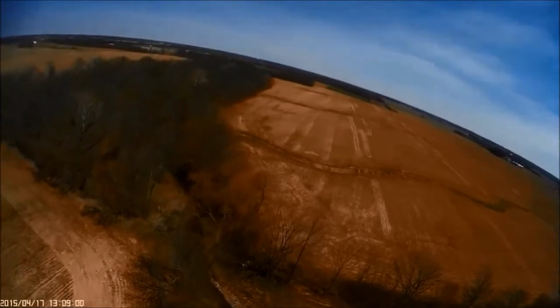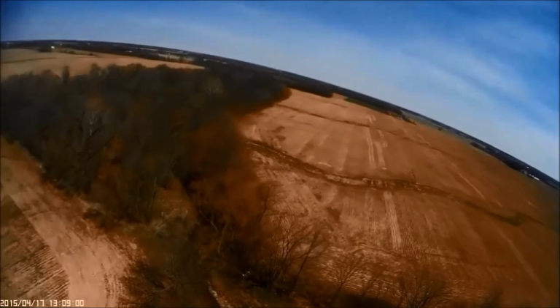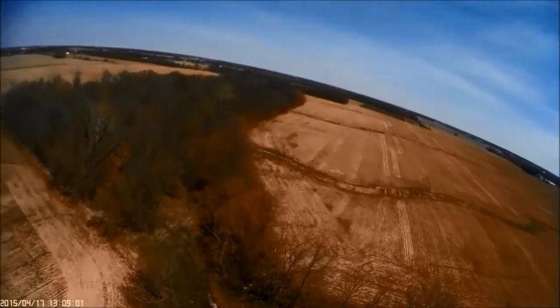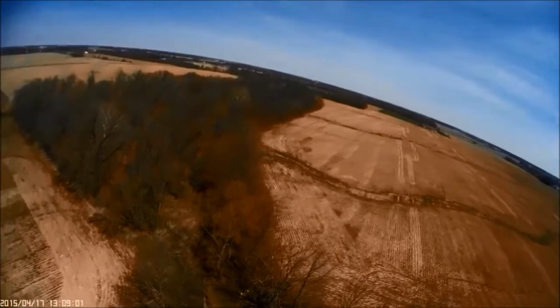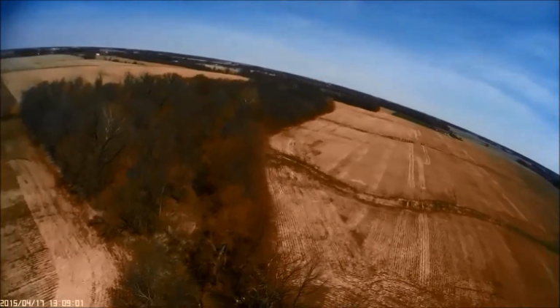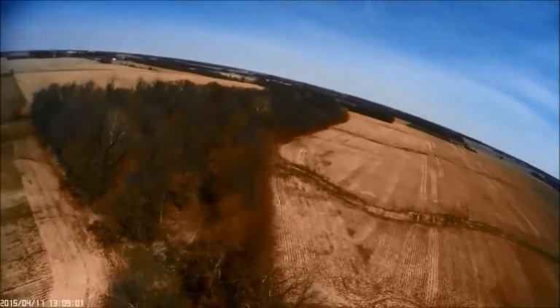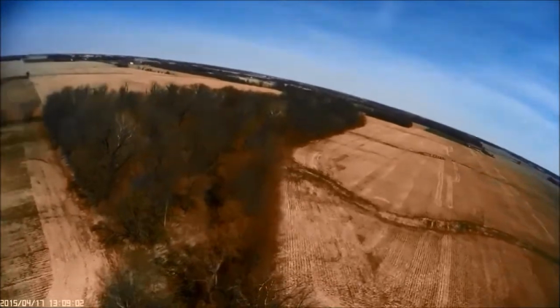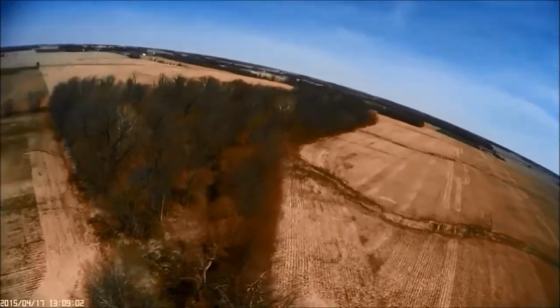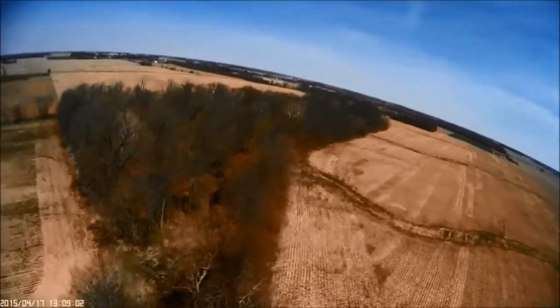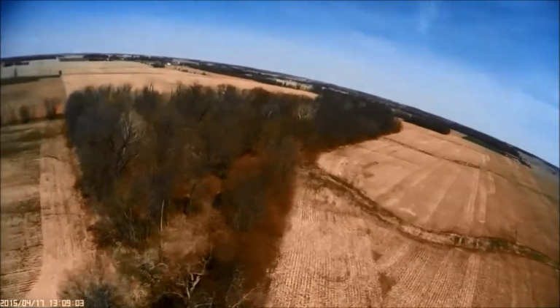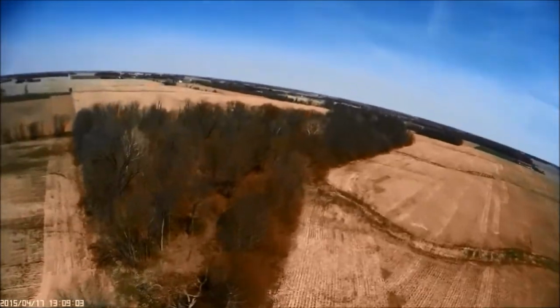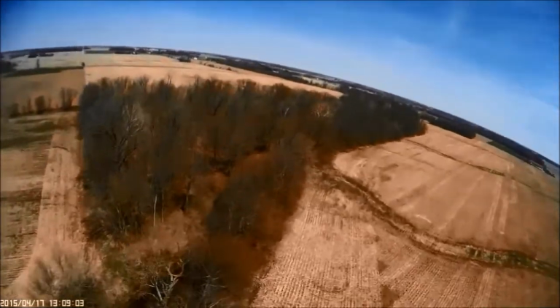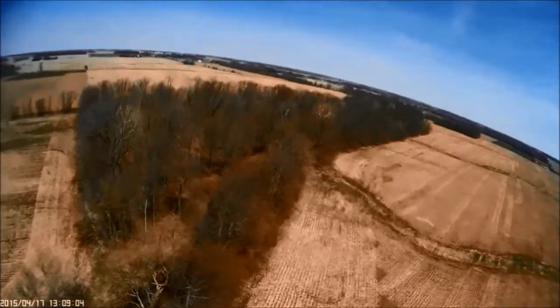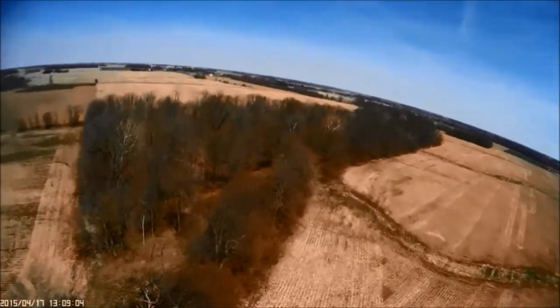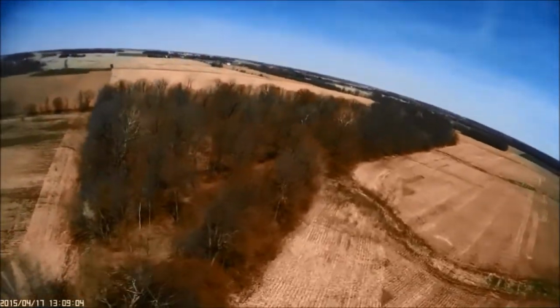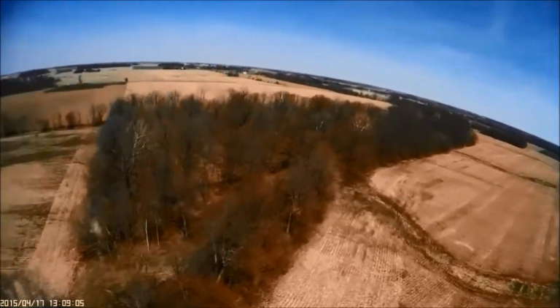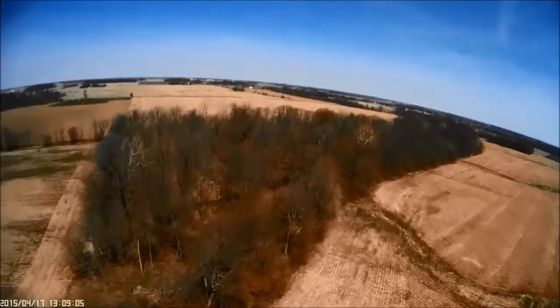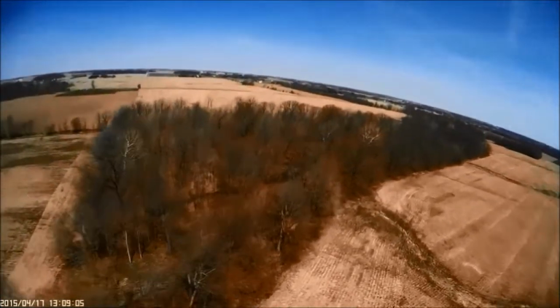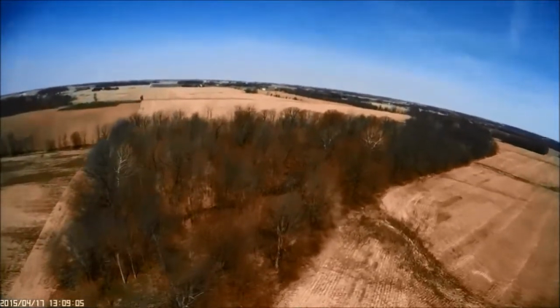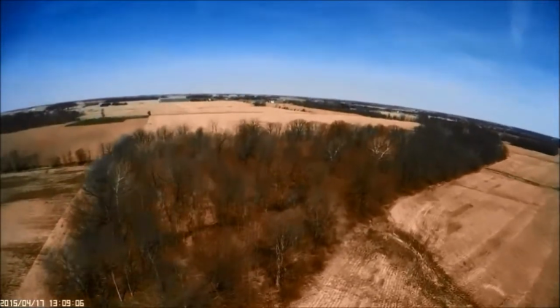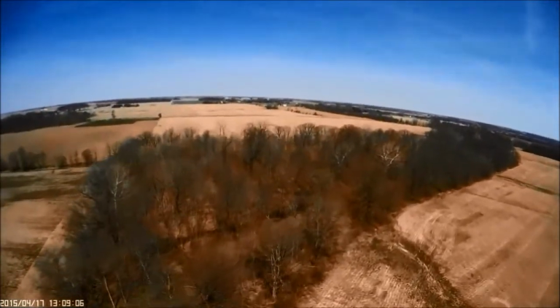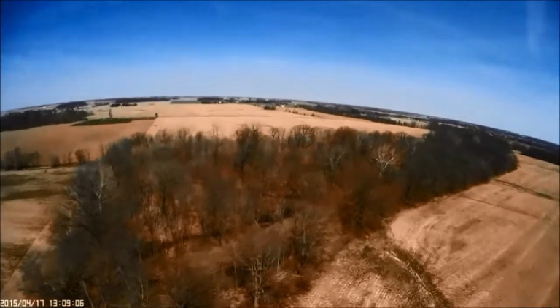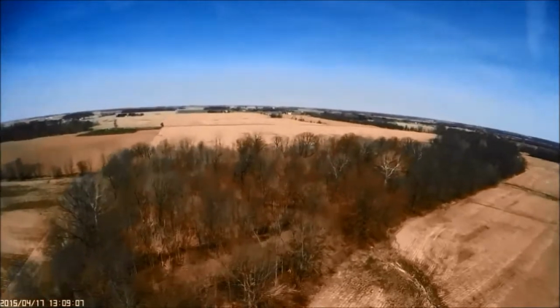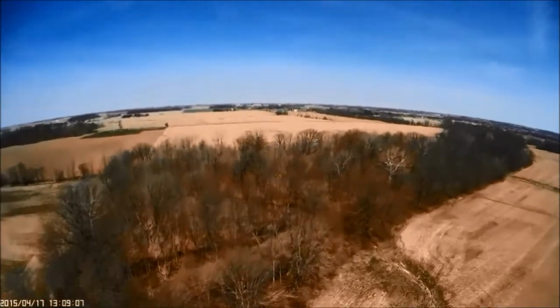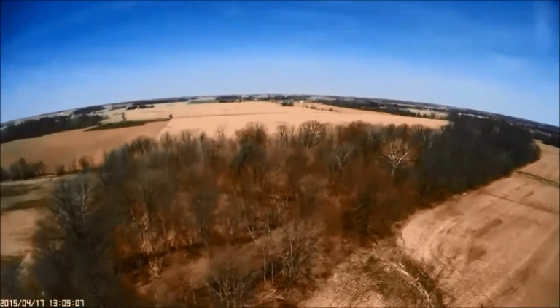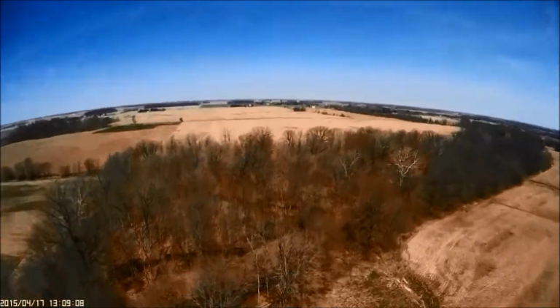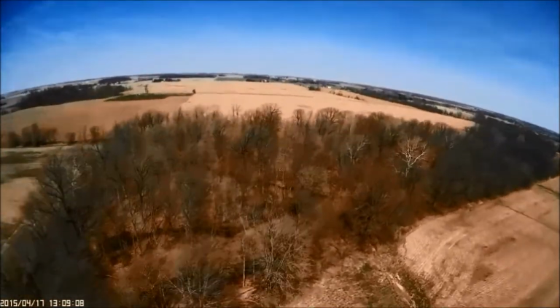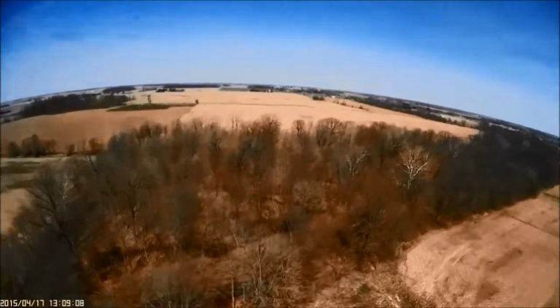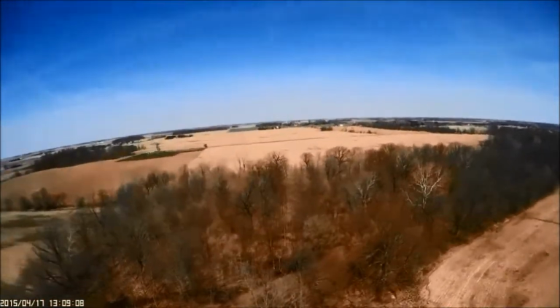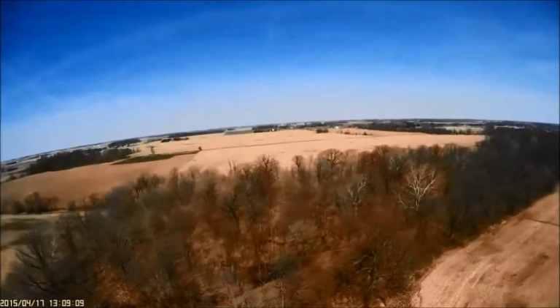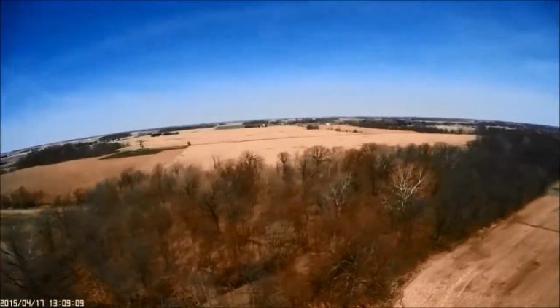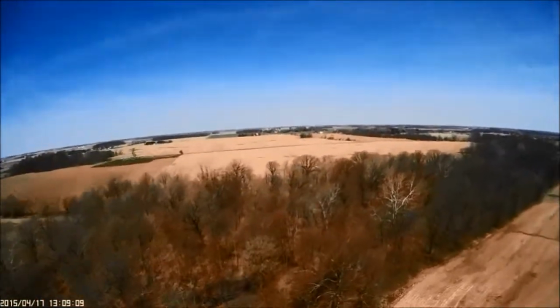It's mid-April here in central Indiana. Time to get the old axon out, dust her off, and take a look around.